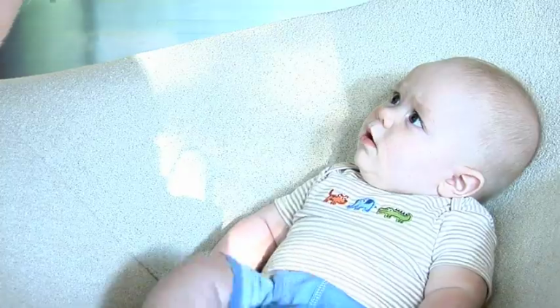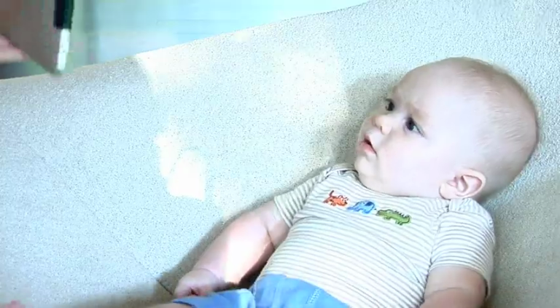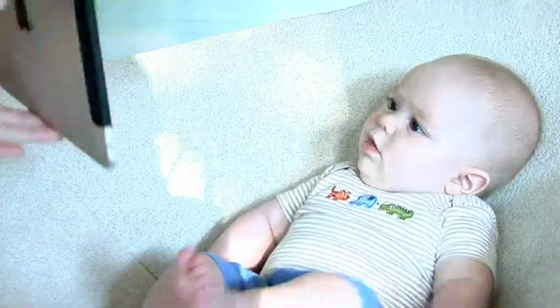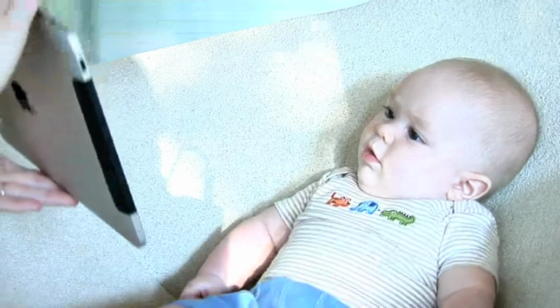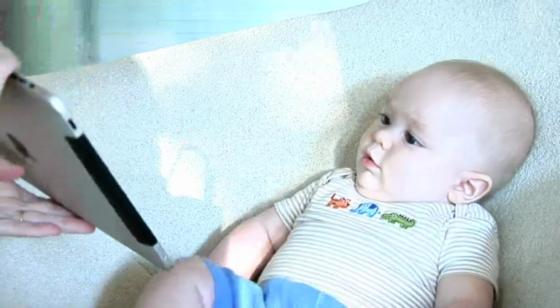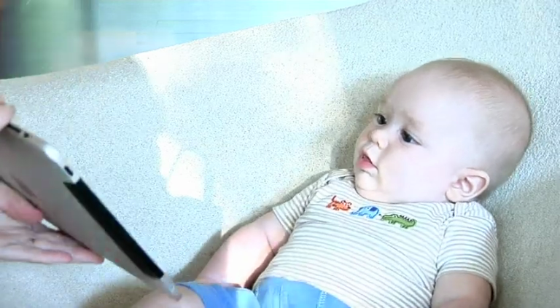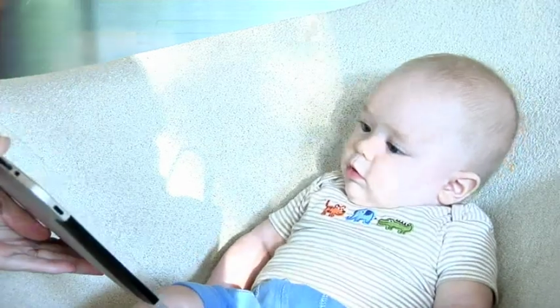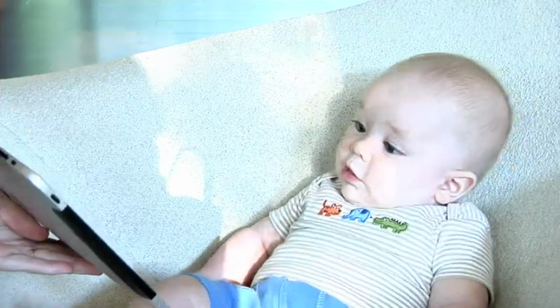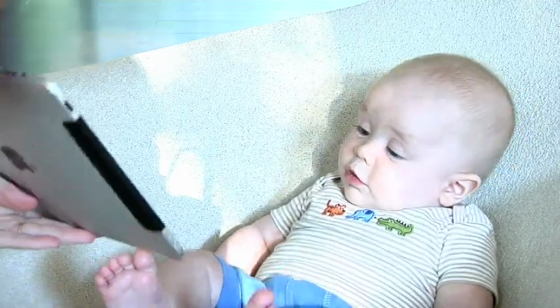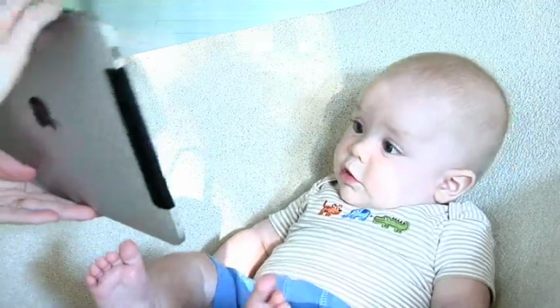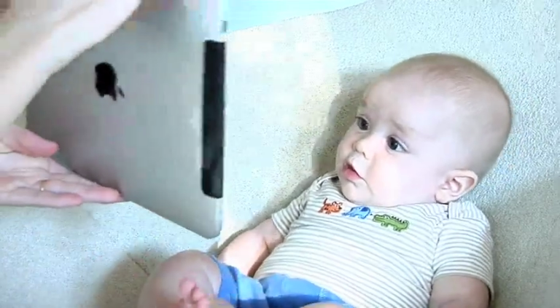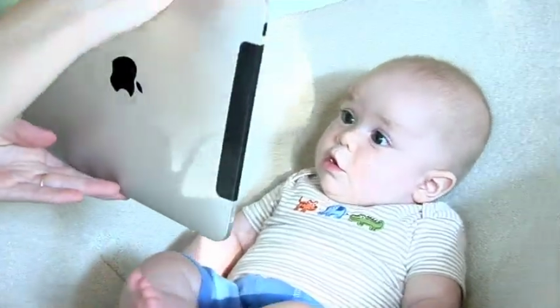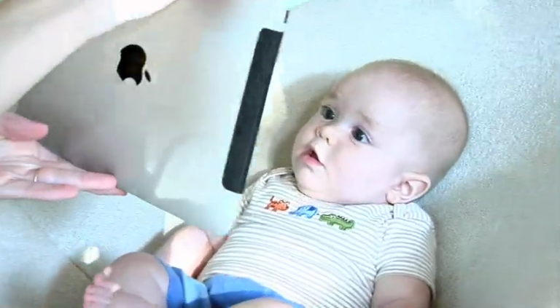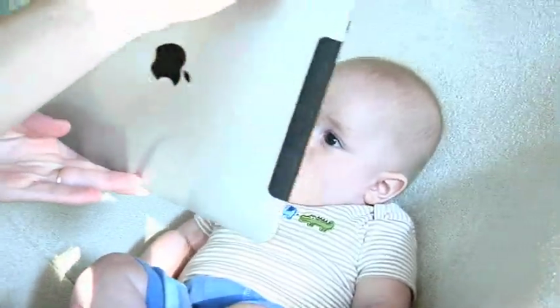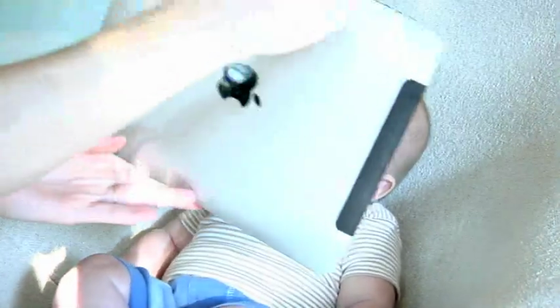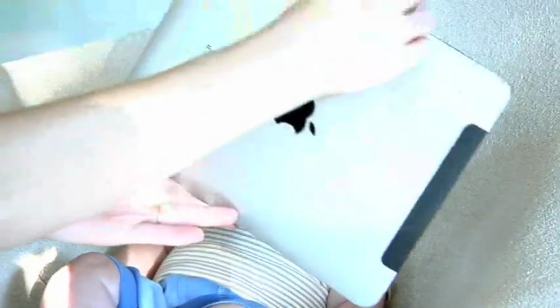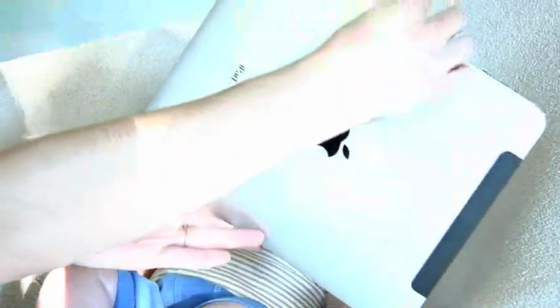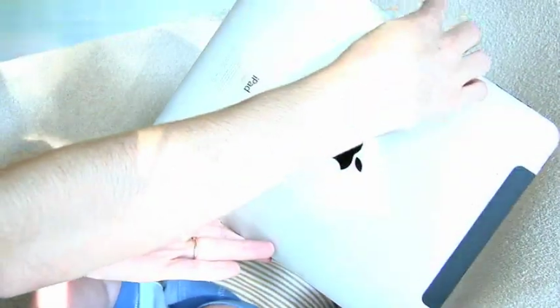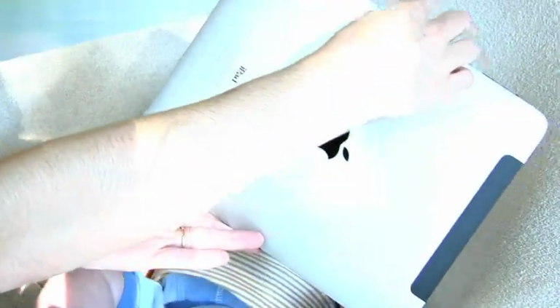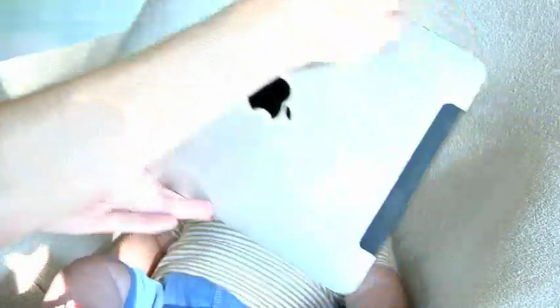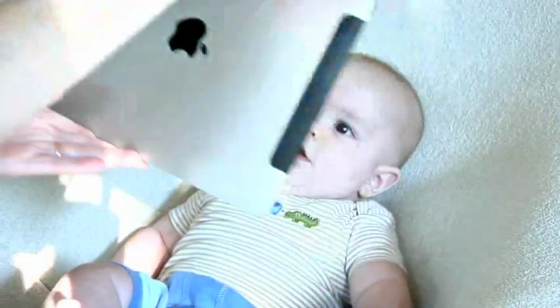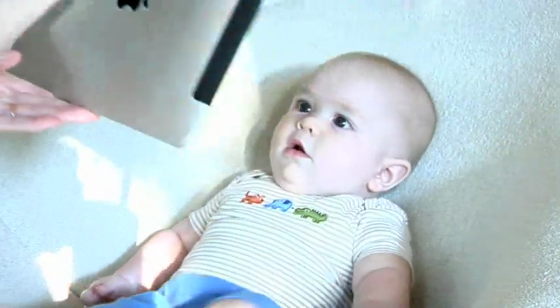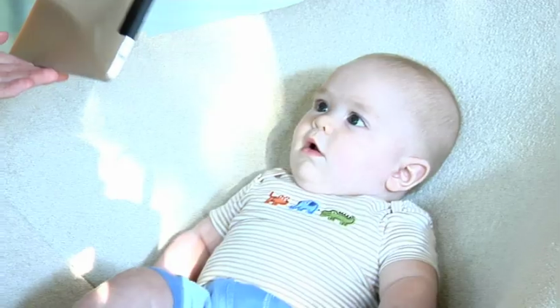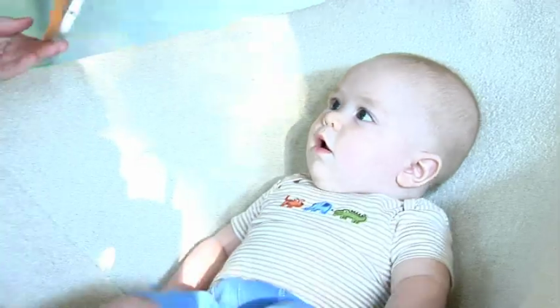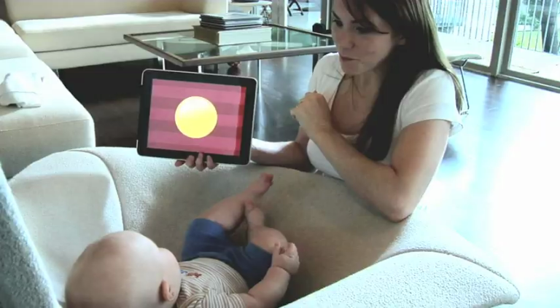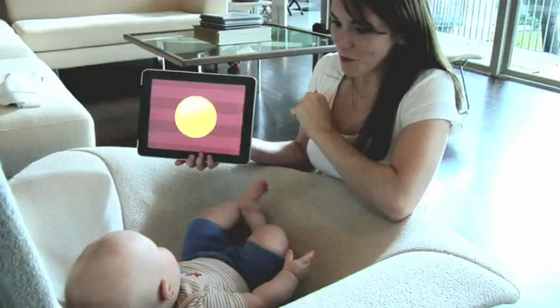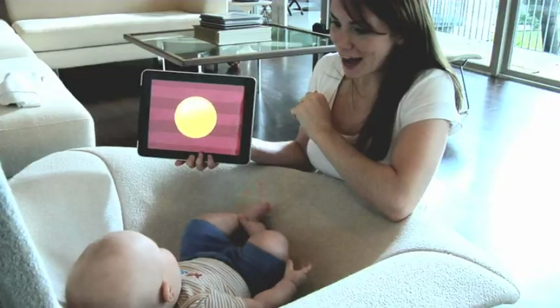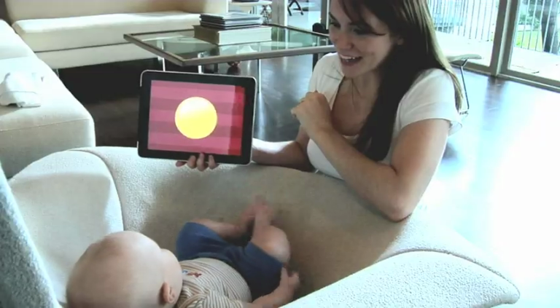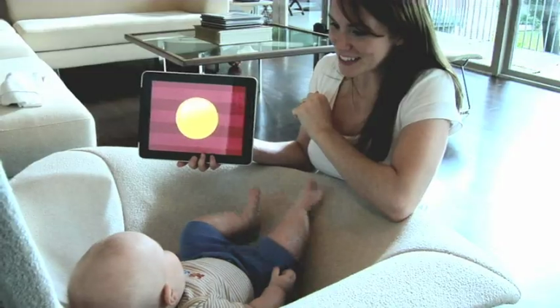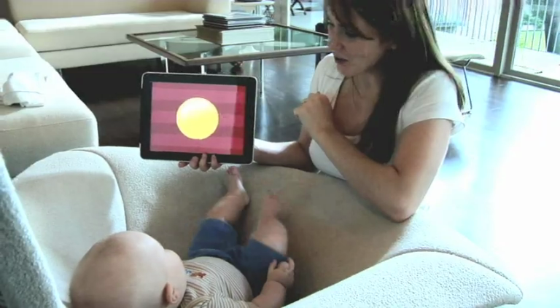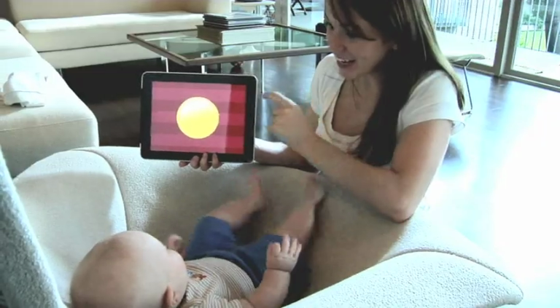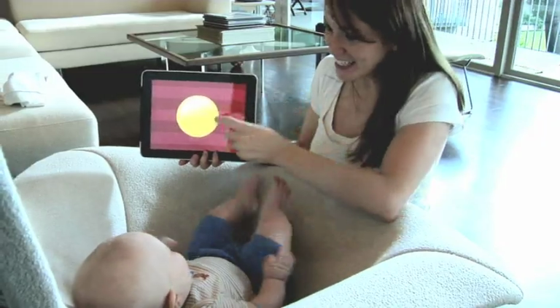Encourage their visual tracking skills by moving the device right to left, then up and down once the subject is built. Have fun and lay on the praise and encouragement.